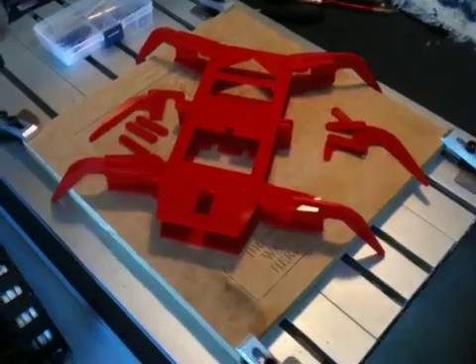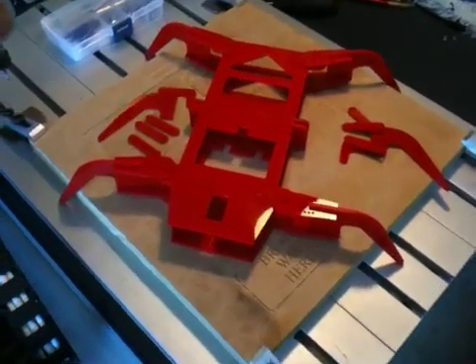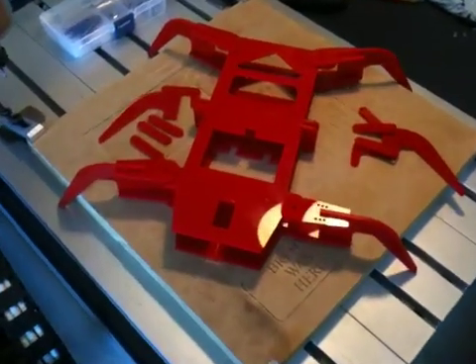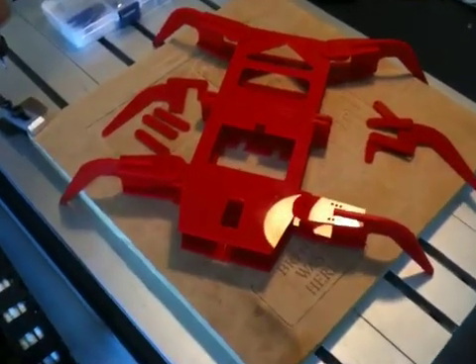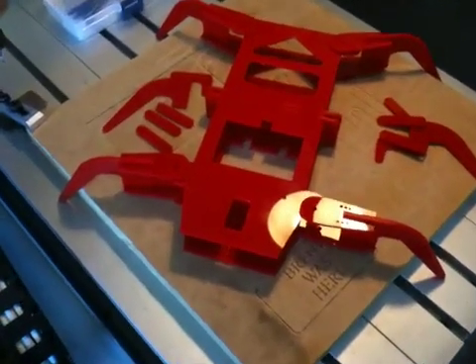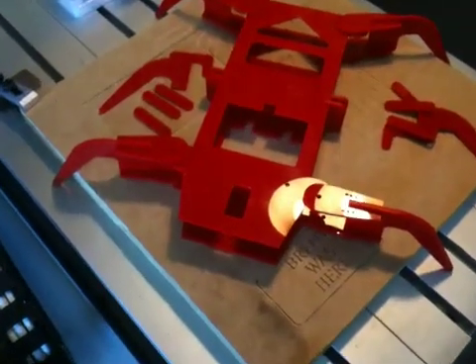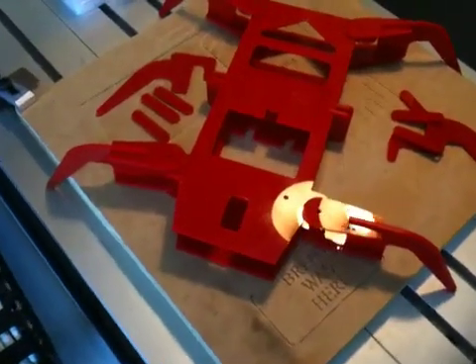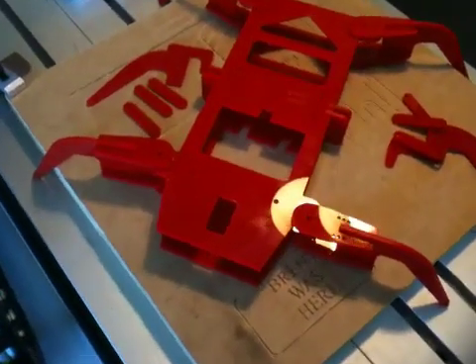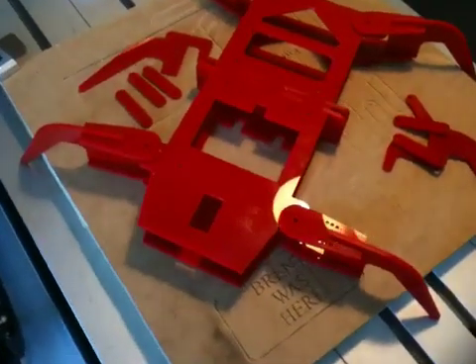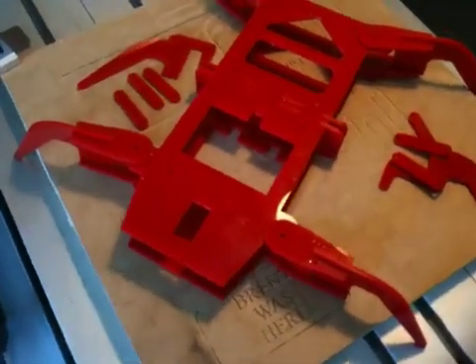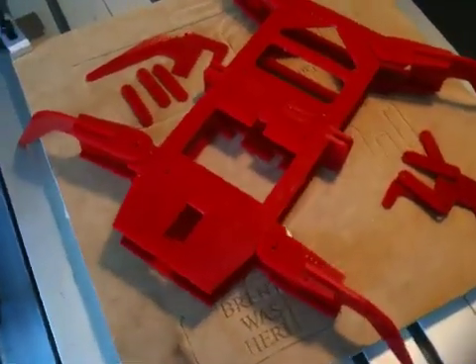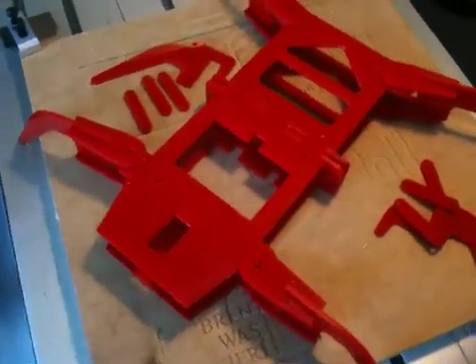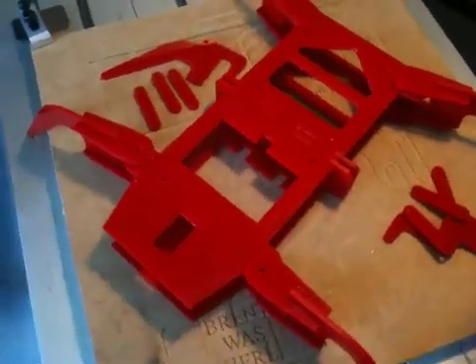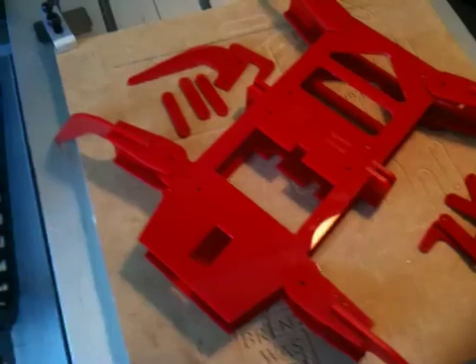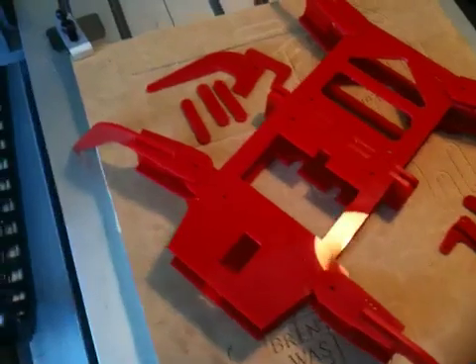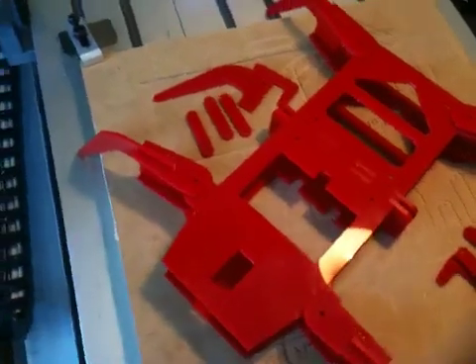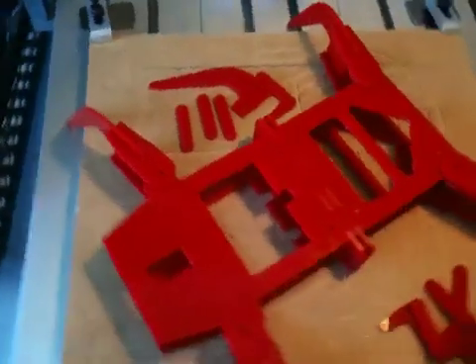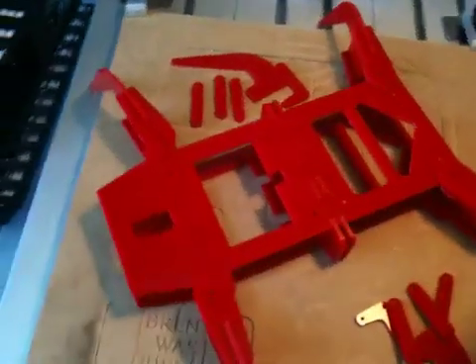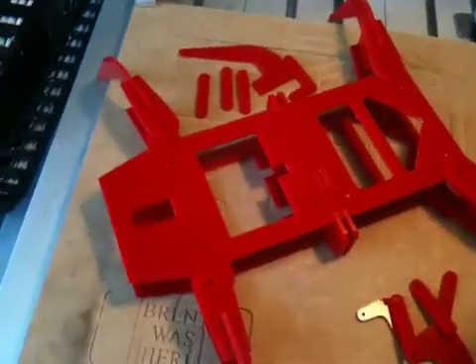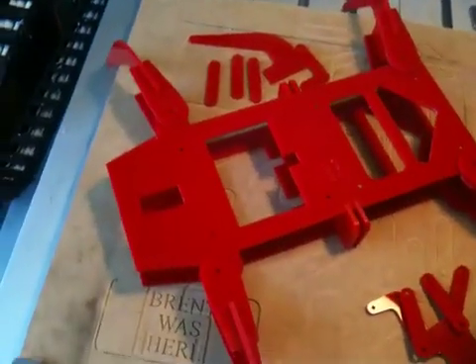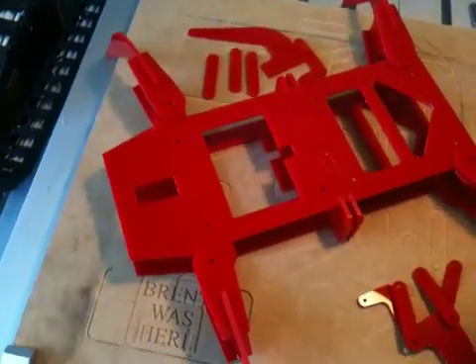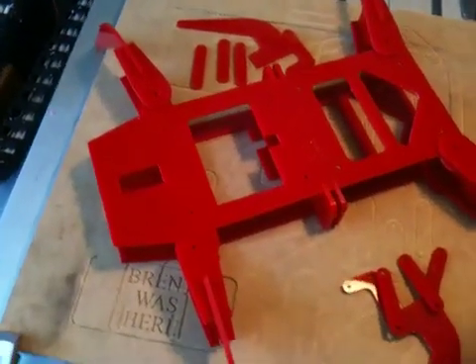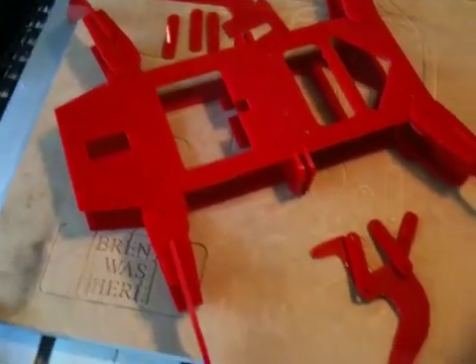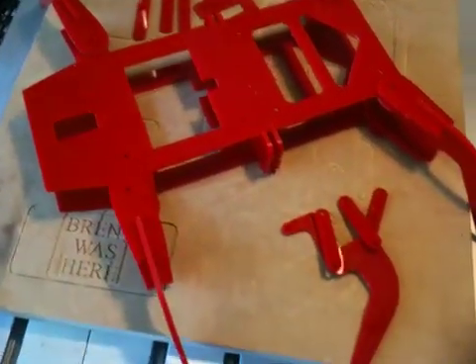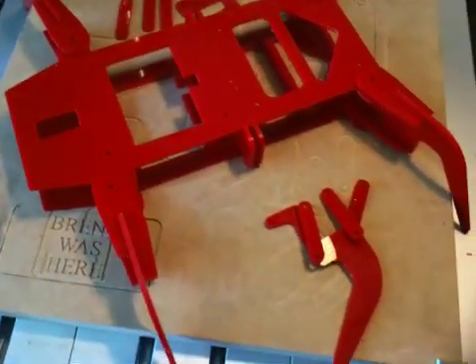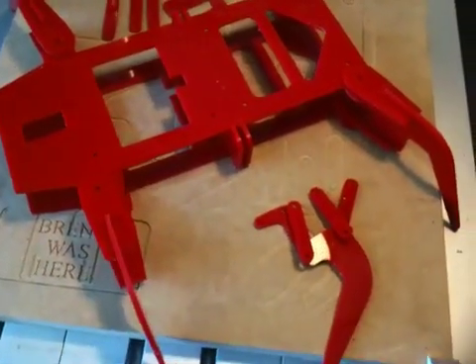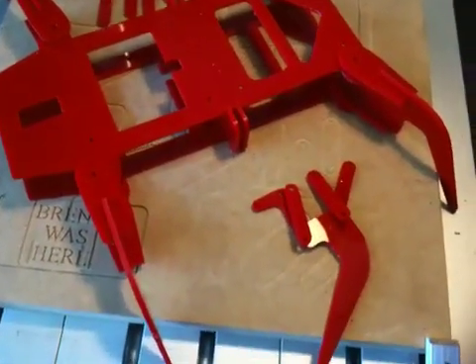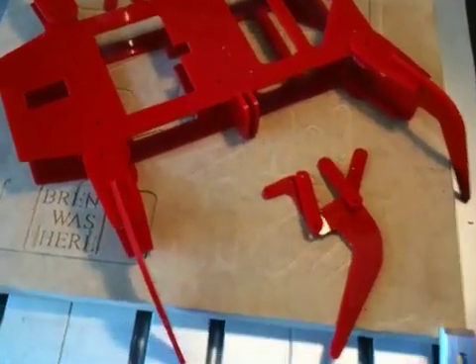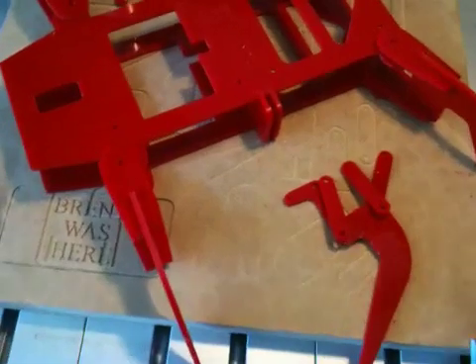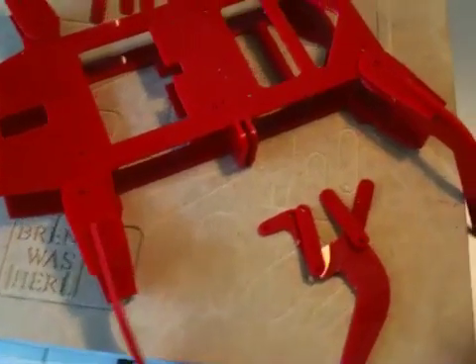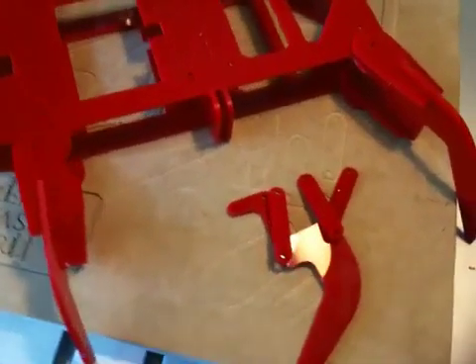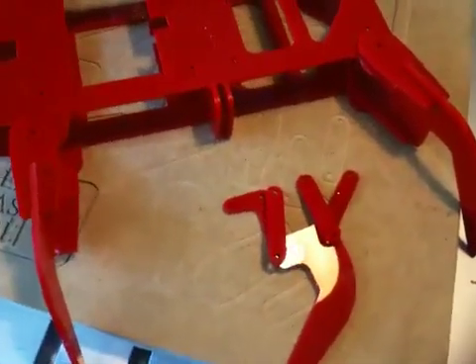And here we have it — the finished product. All these parts were cut out and manufactured on my little CNC 3040 Chinese router. It's a brilliant little machine.